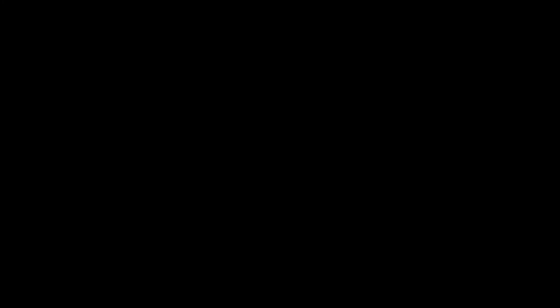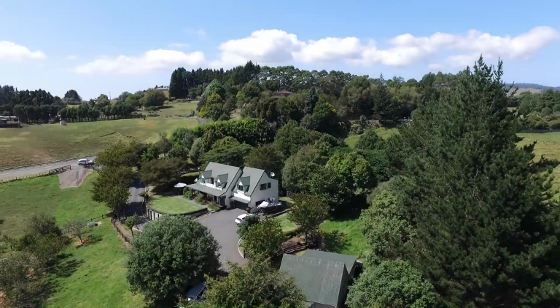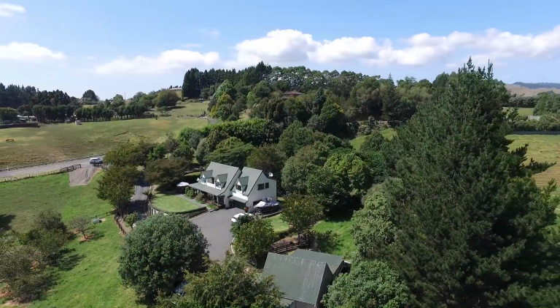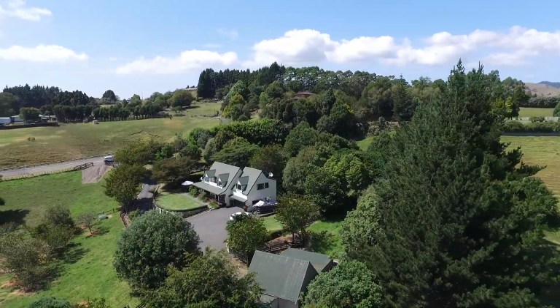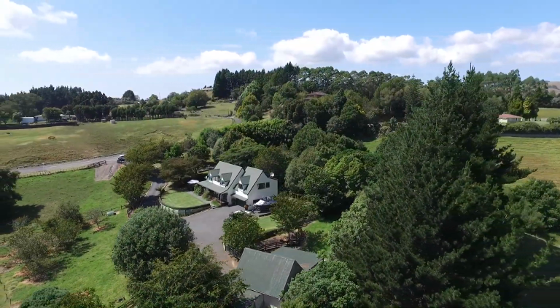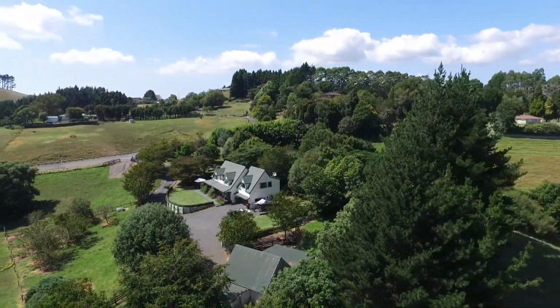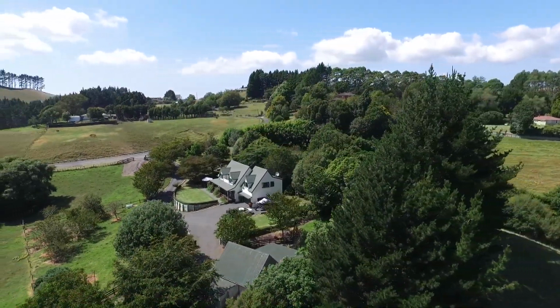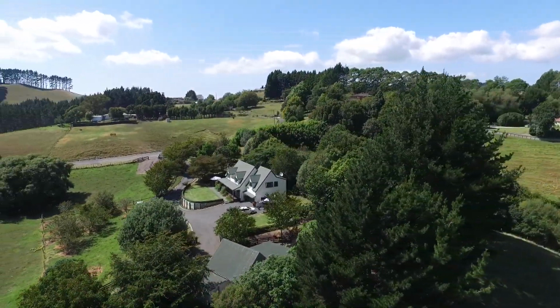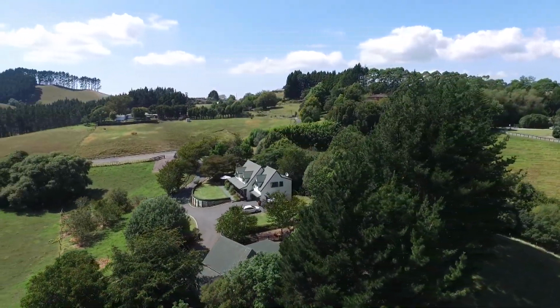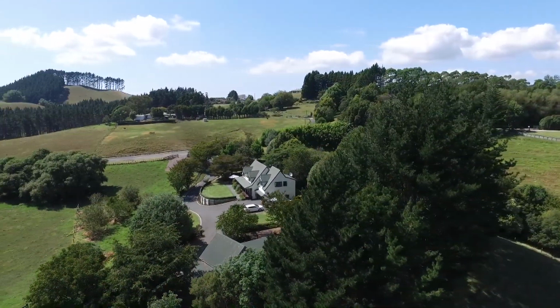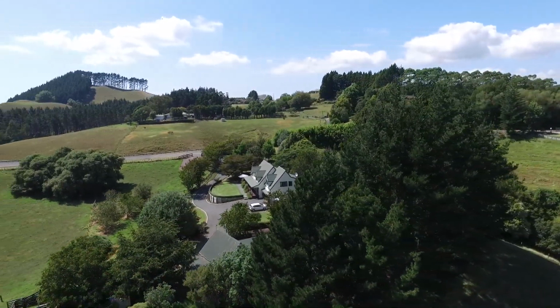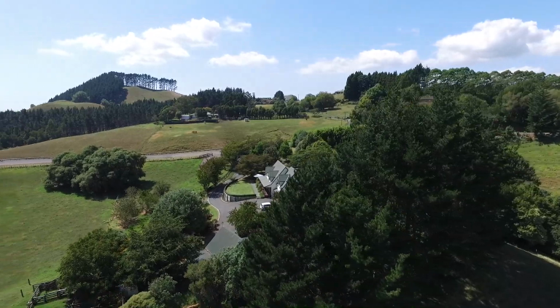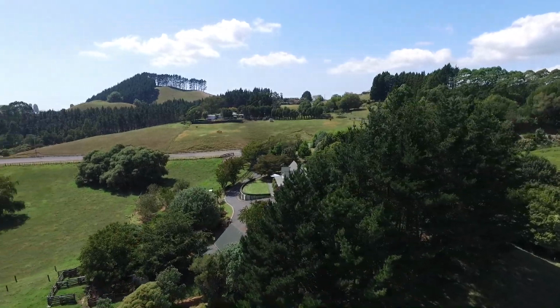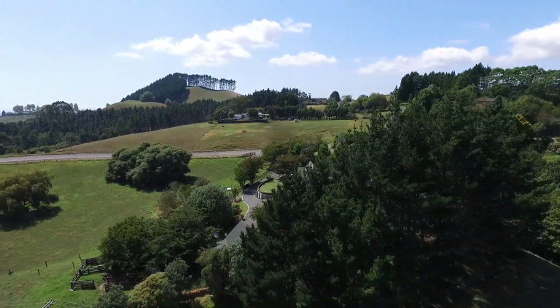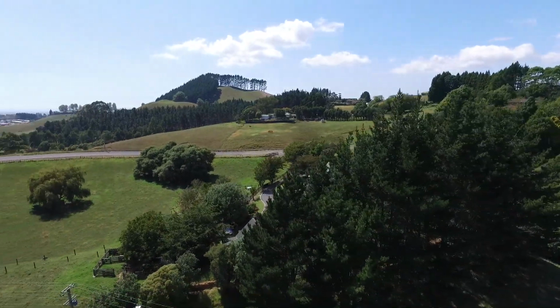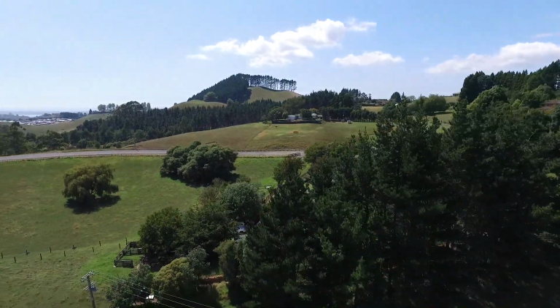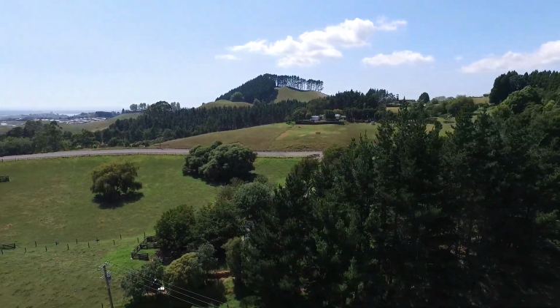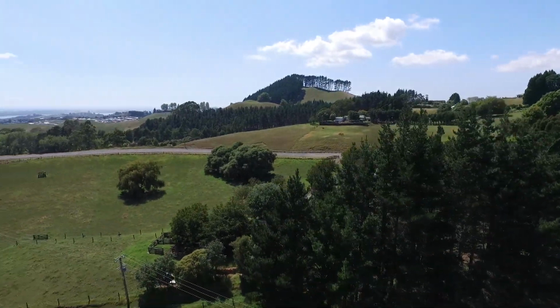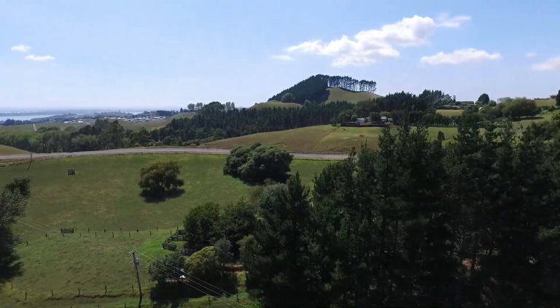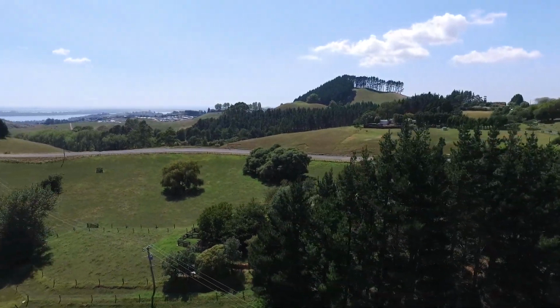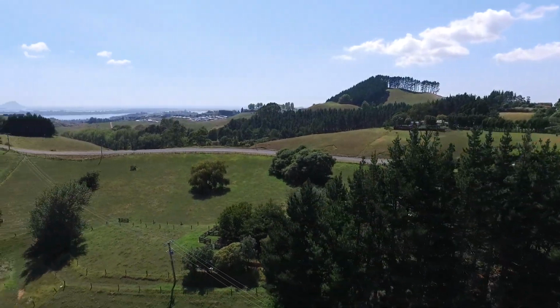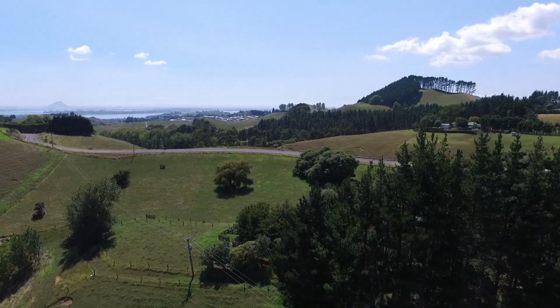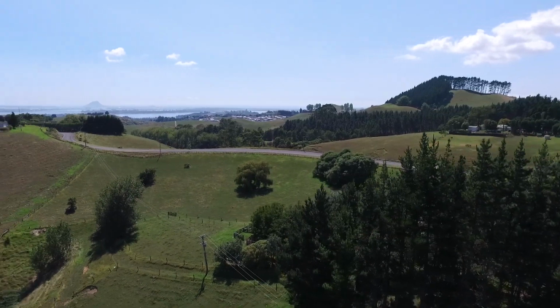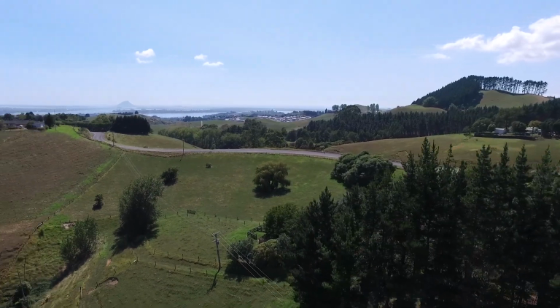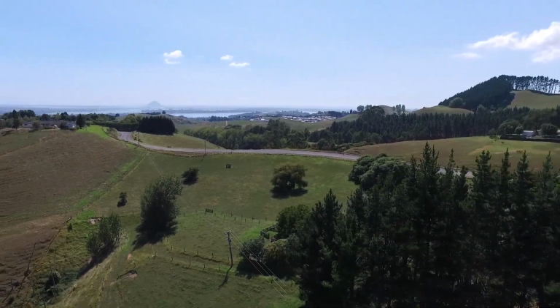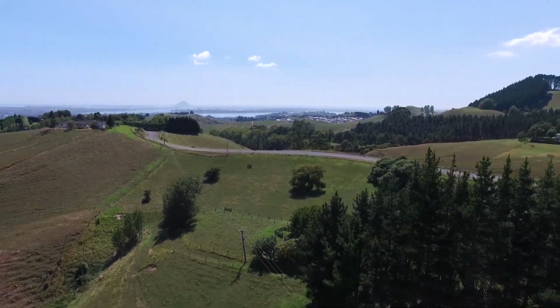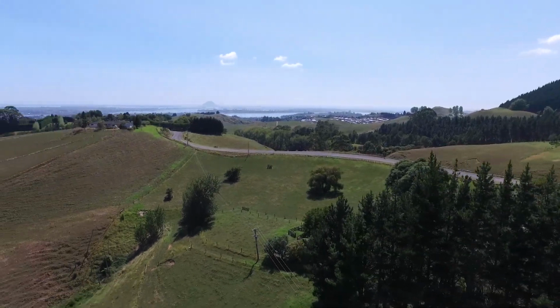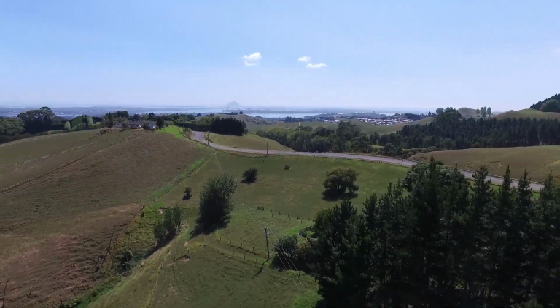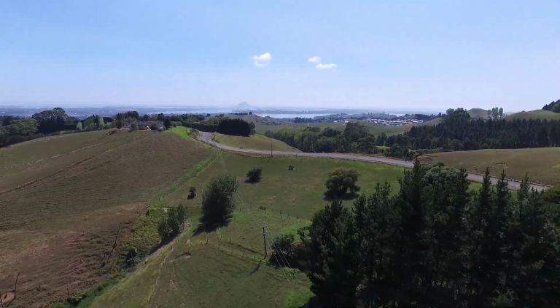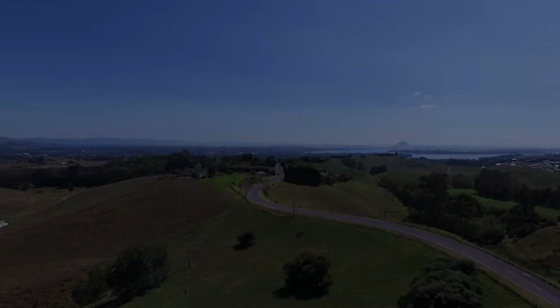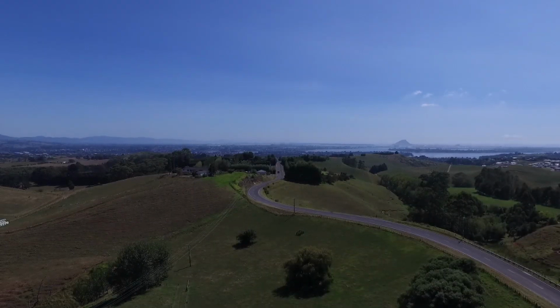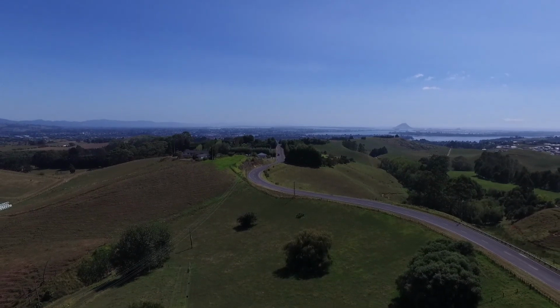There's at least one hectare of ideal horticulture land here. Lots of space for a motocross track, horse riding, room for an arena. There's fruit trees, avocado trees, and some beautiful specimen trees. This is a really lovely property.